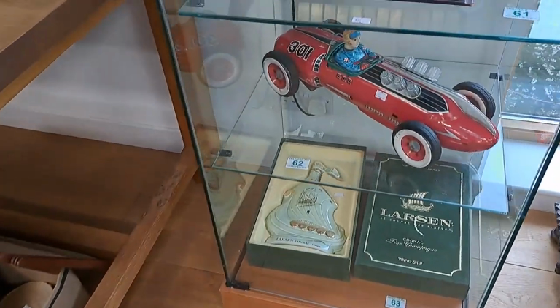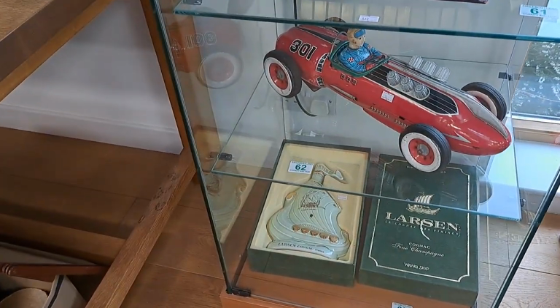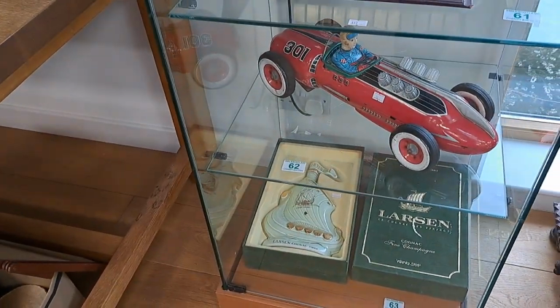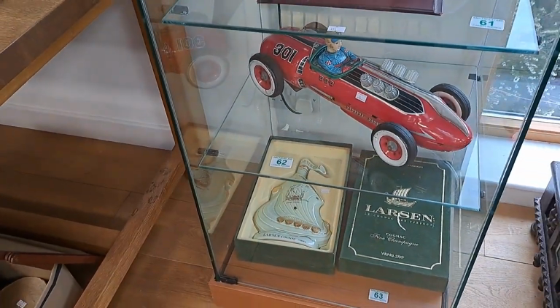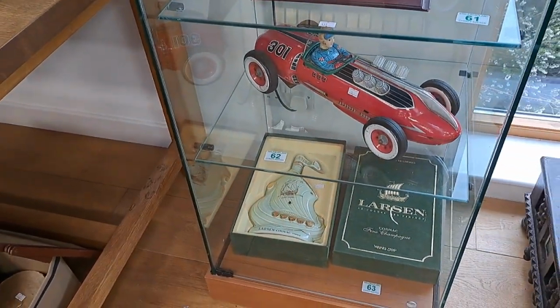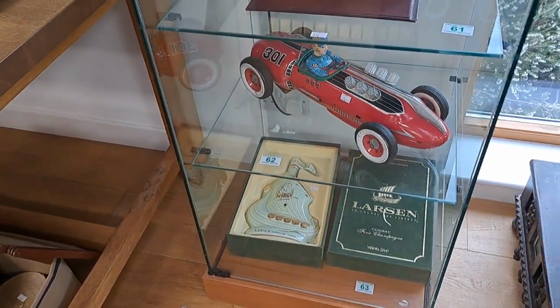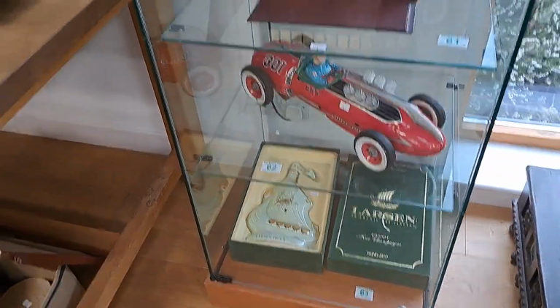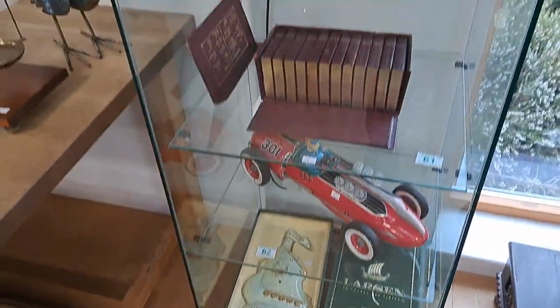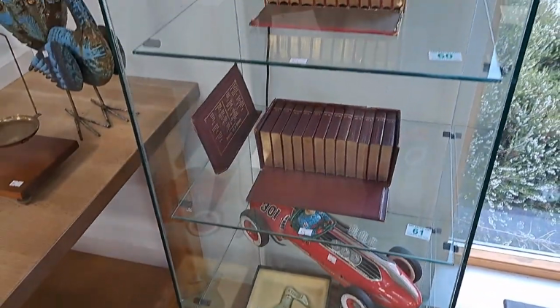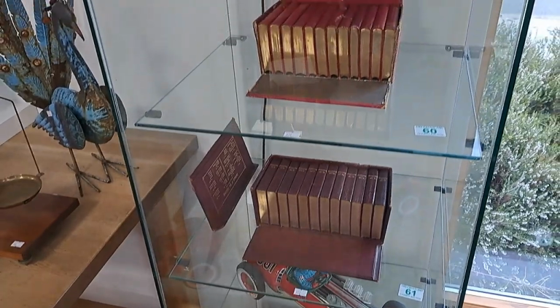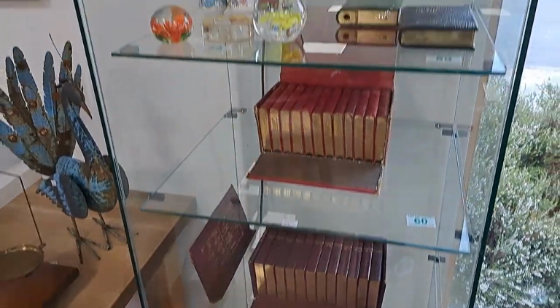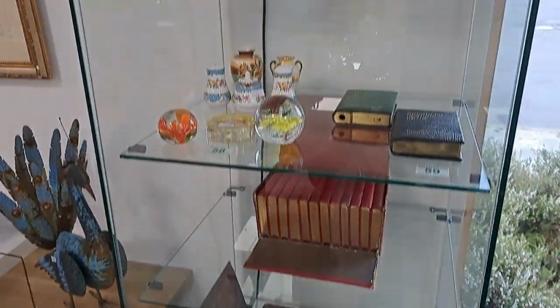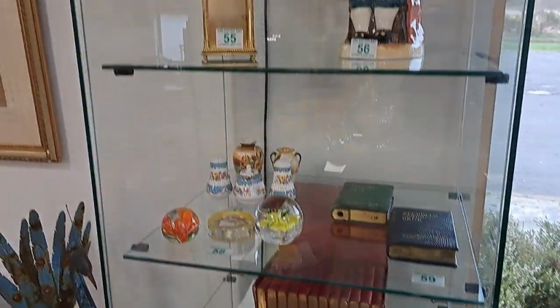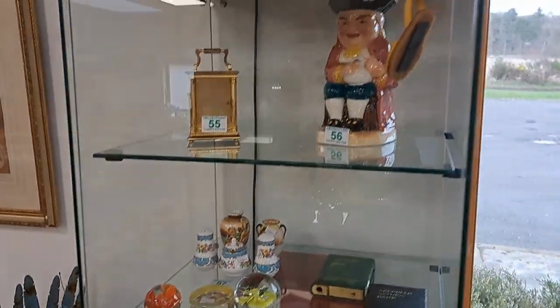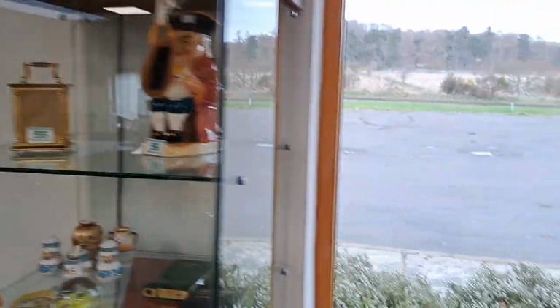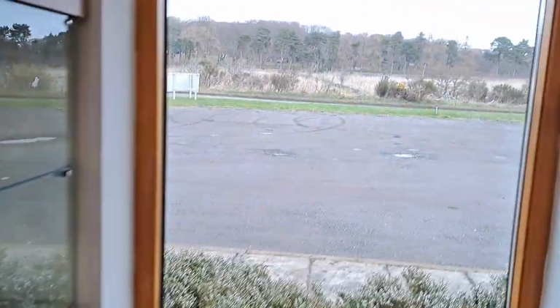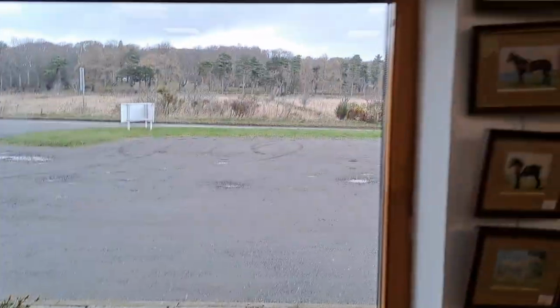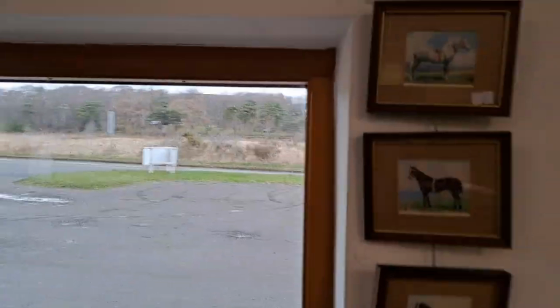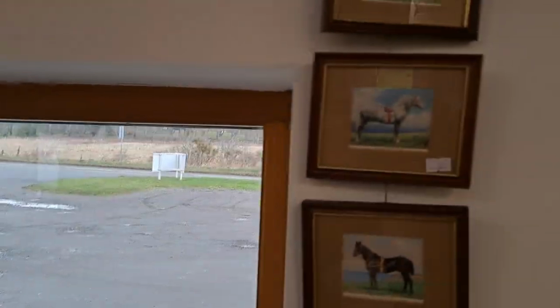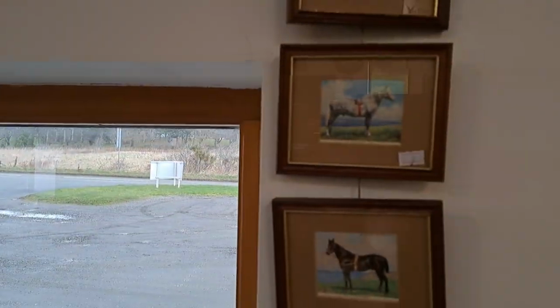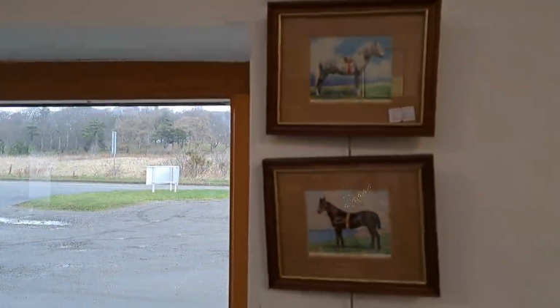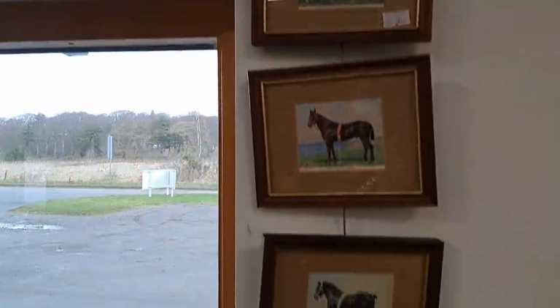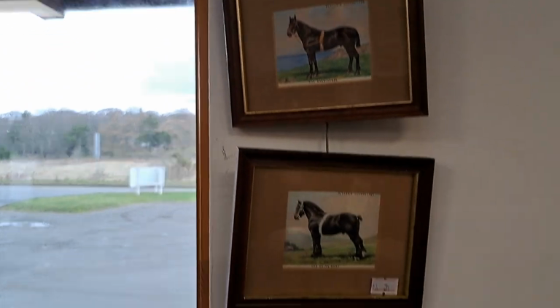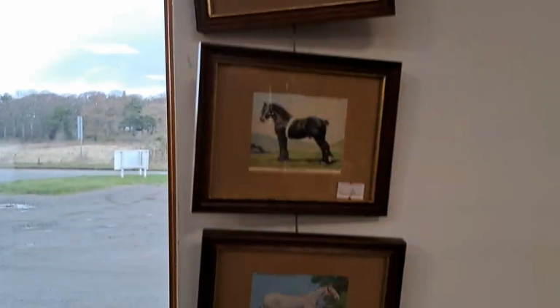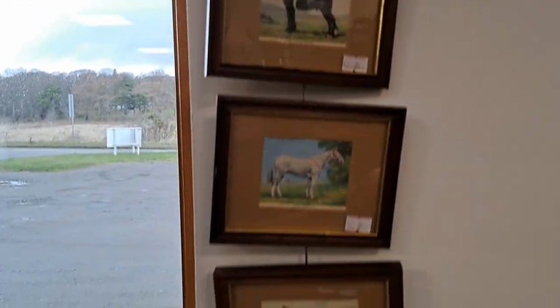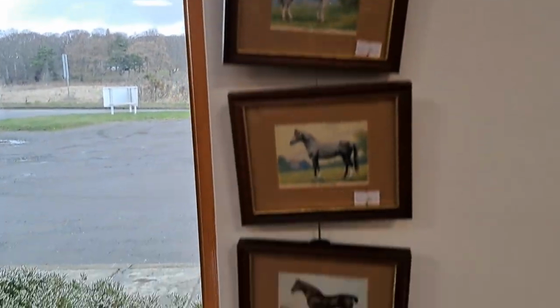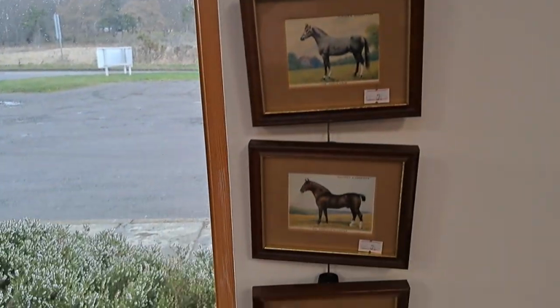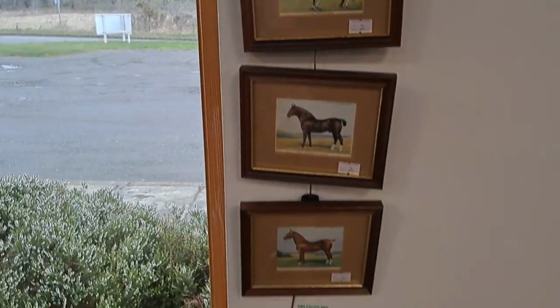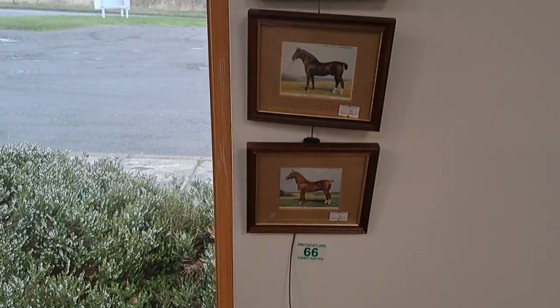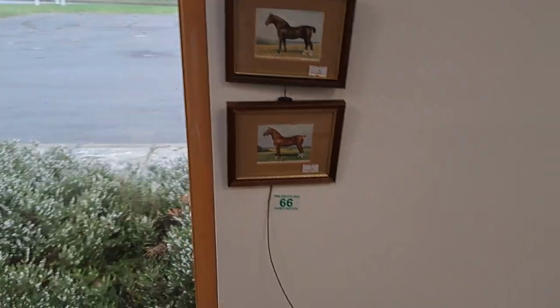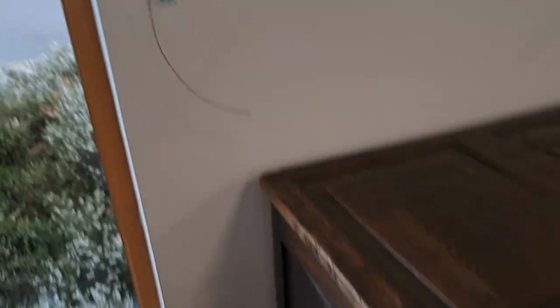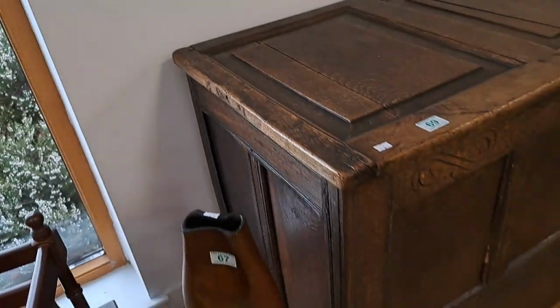A Japanese tin car, the brandy, all the books, etc. And these are cracking — lovely wee cigarette cards there of all the horses. Somebody took the time to frame them — I like that.